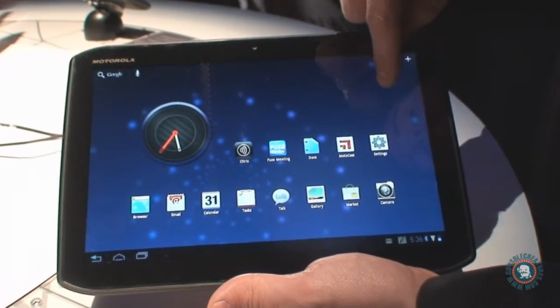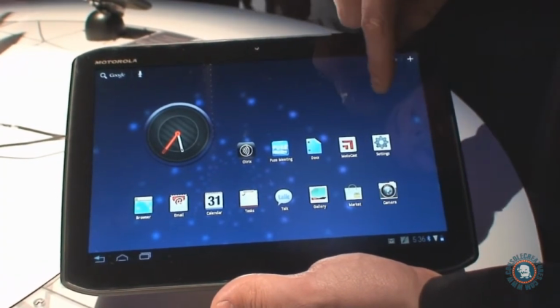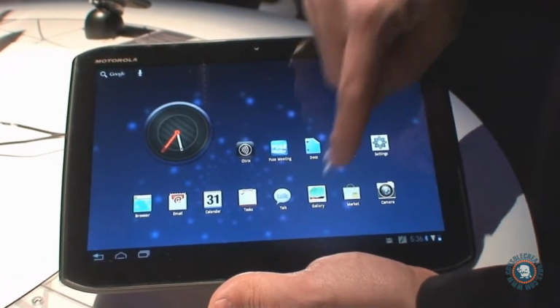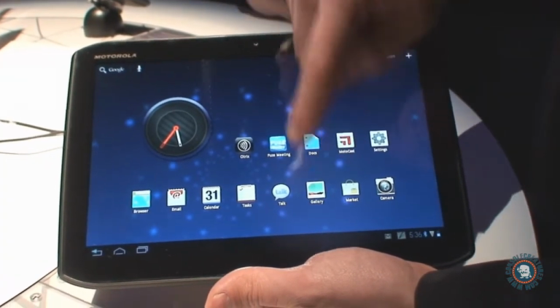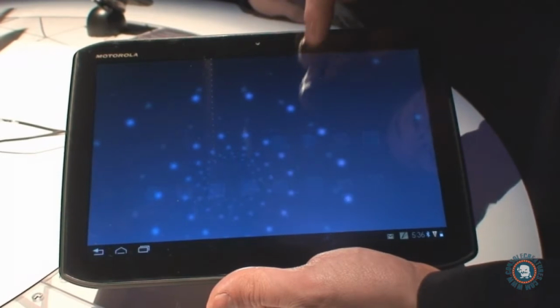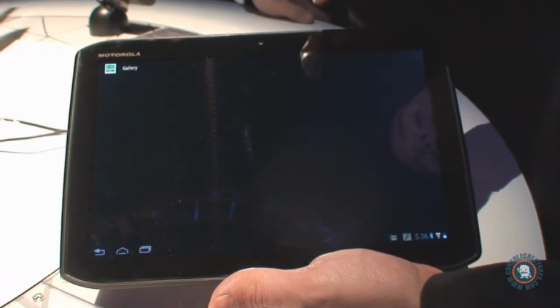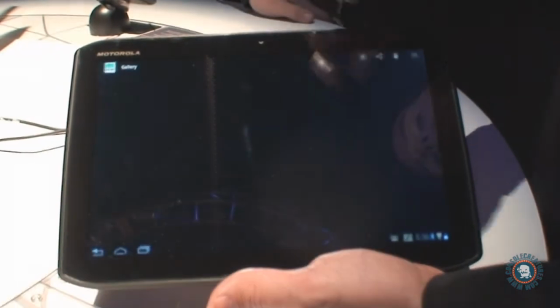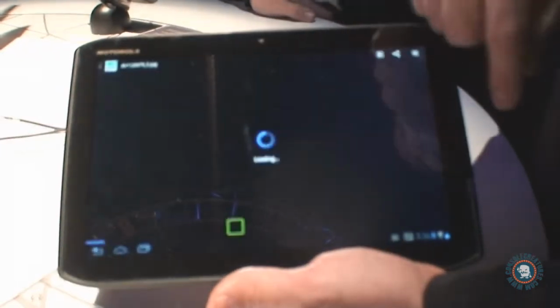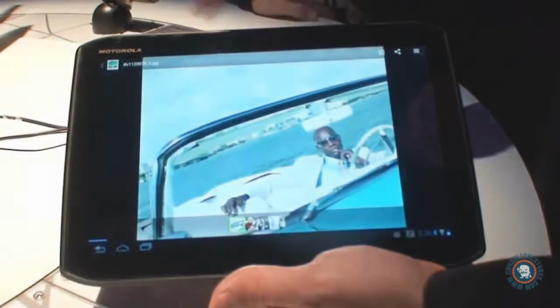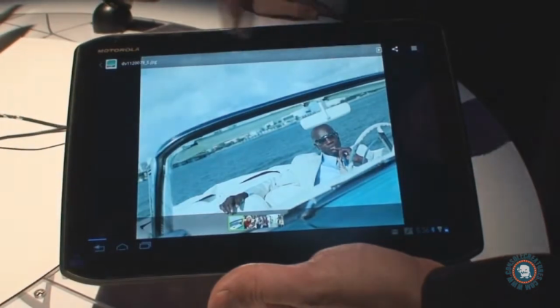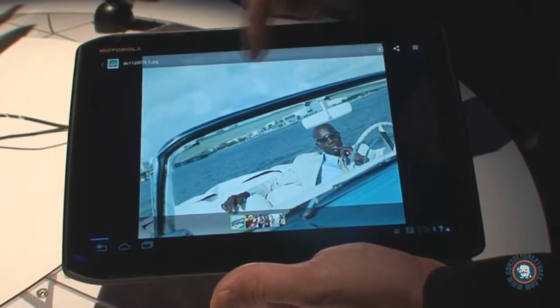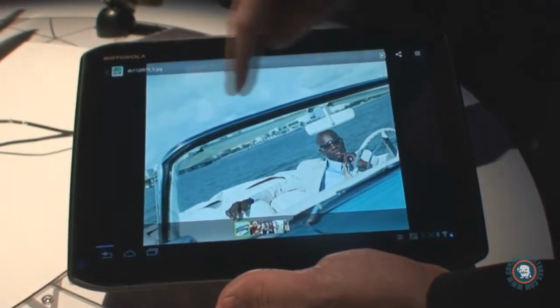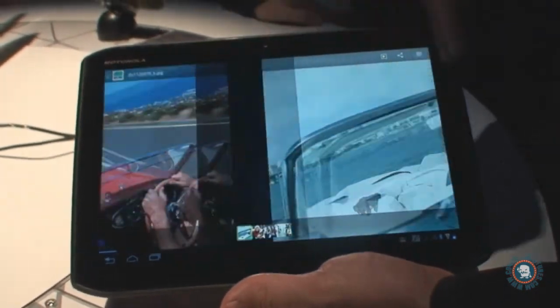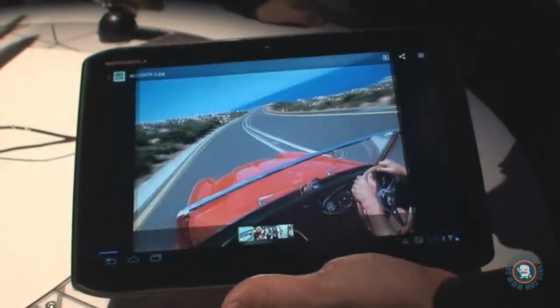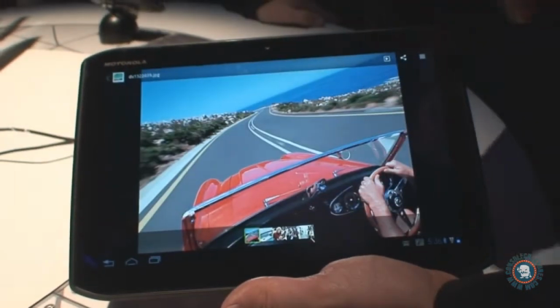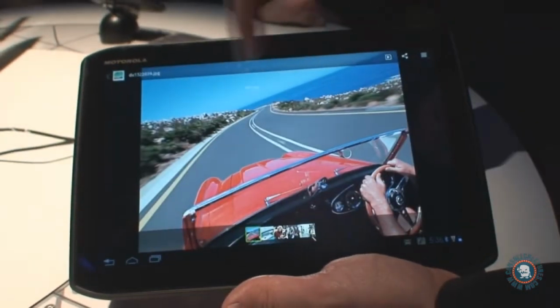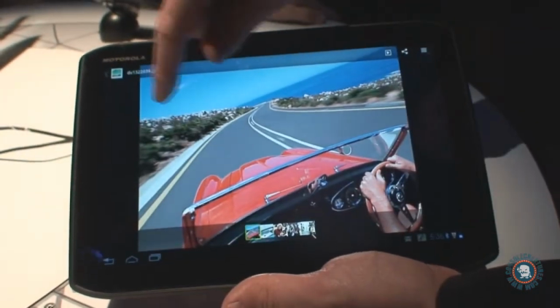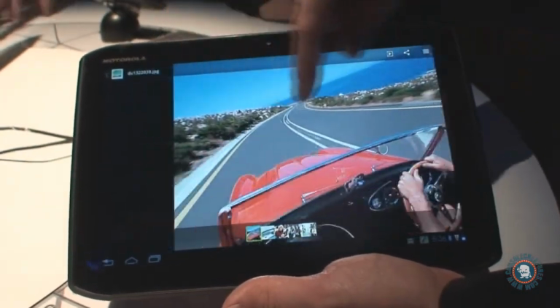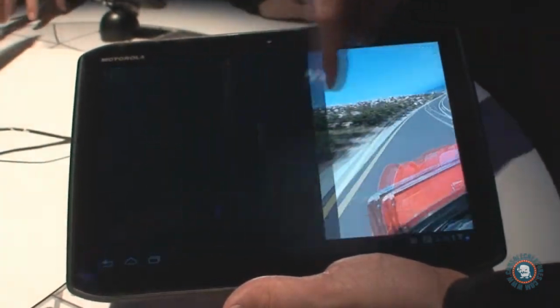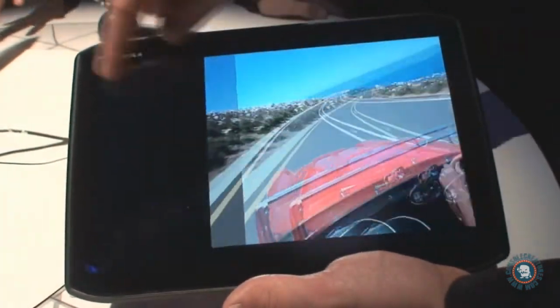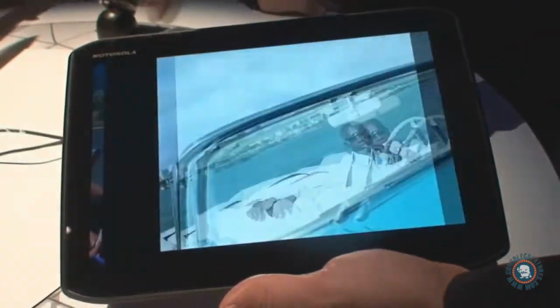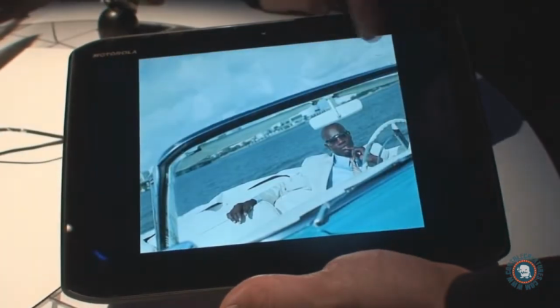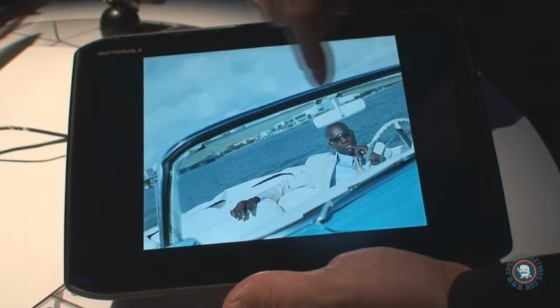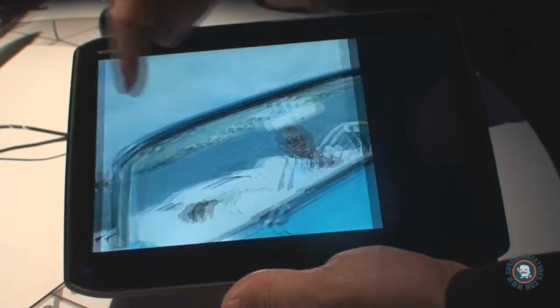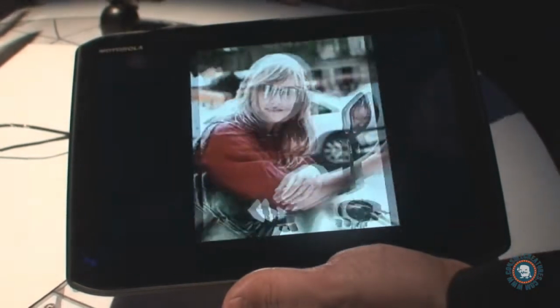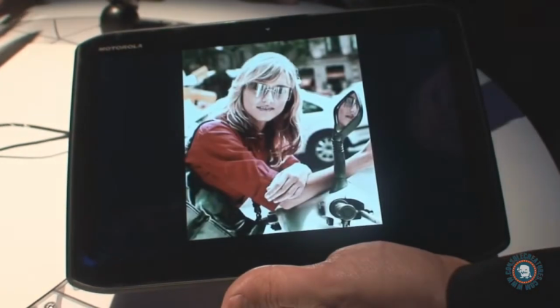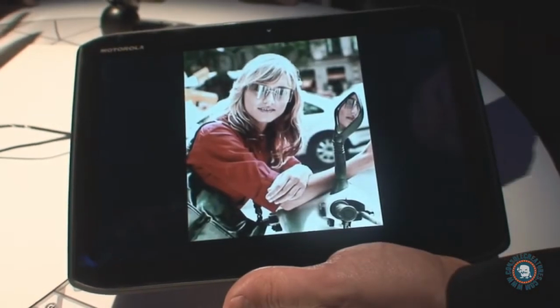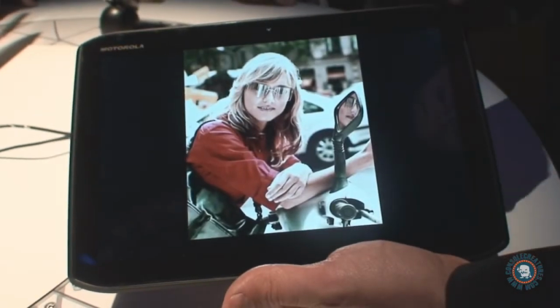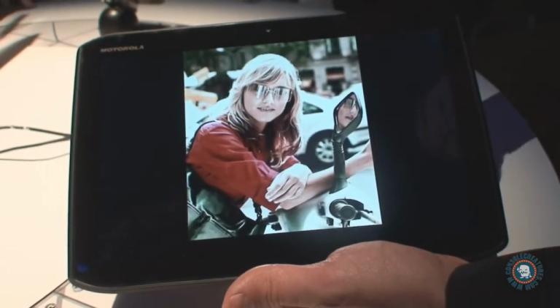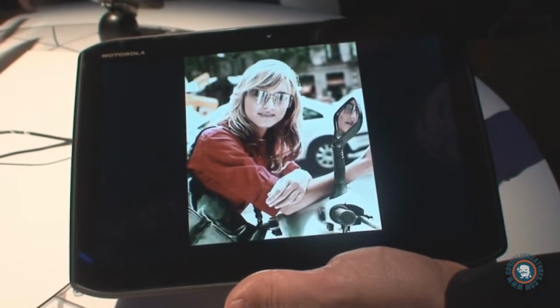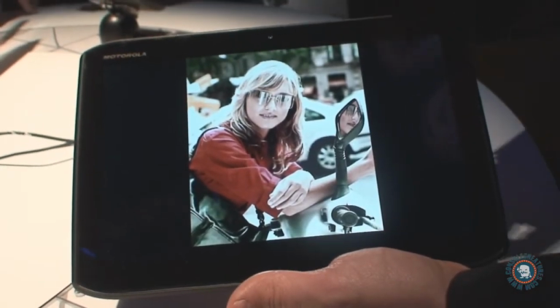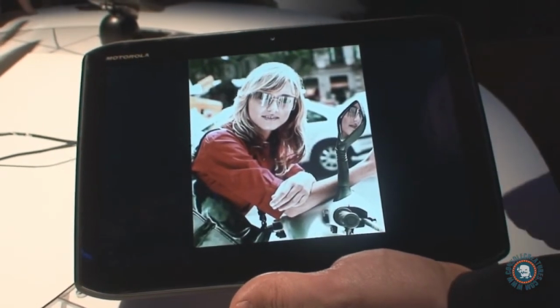Also, it's got a great display — you can see the brightness. The display is excellent for pictures, excellent for video; you can see the great detail.